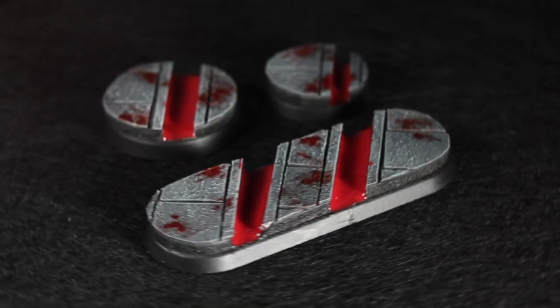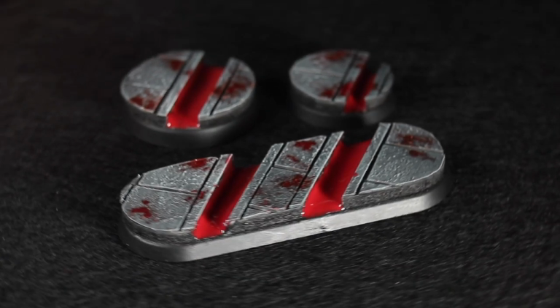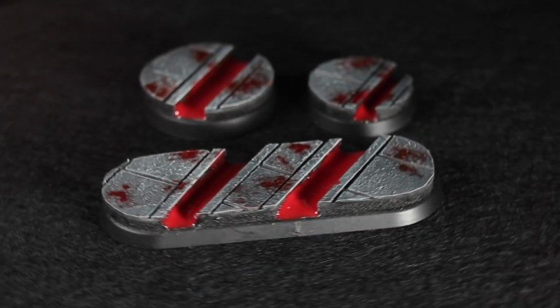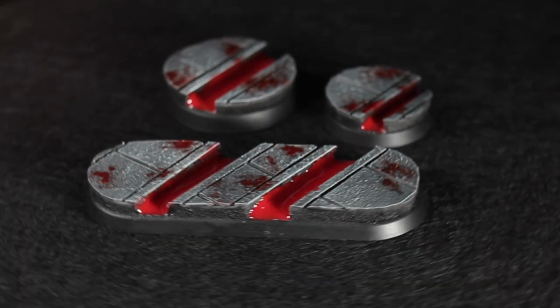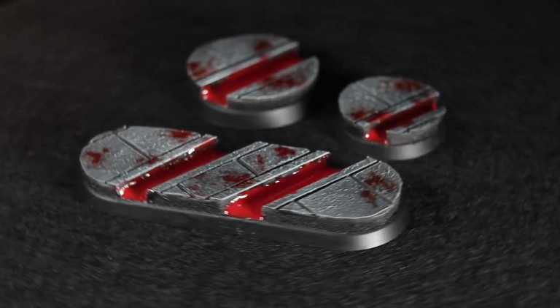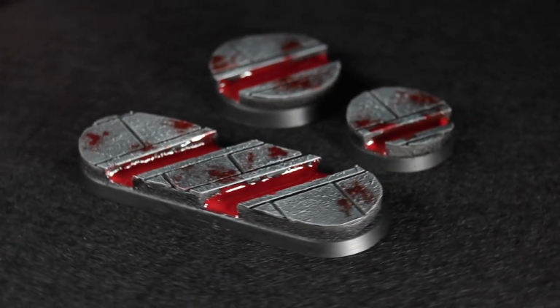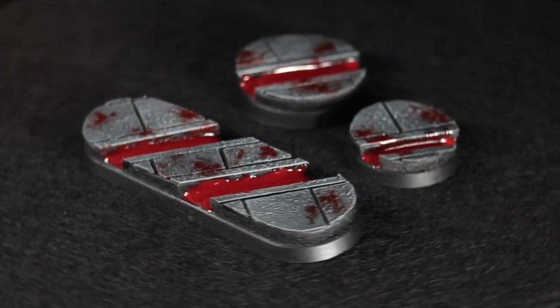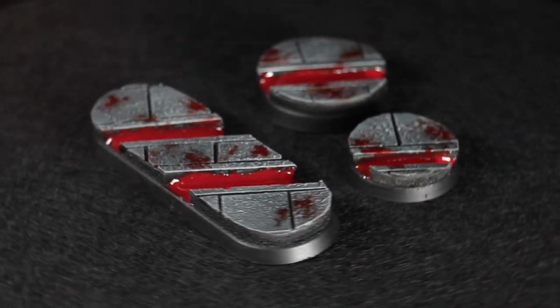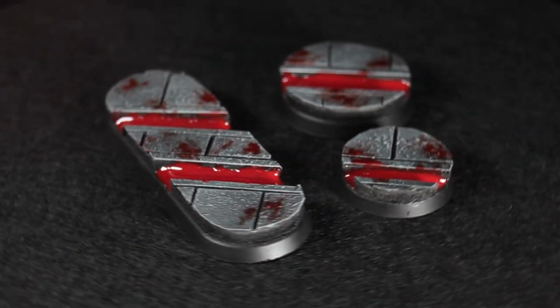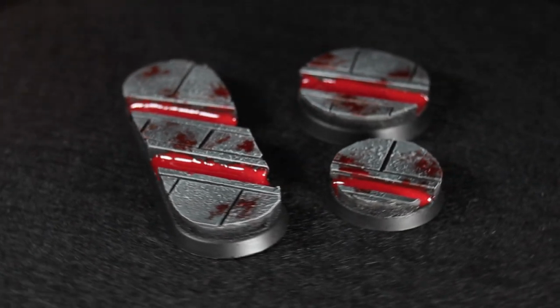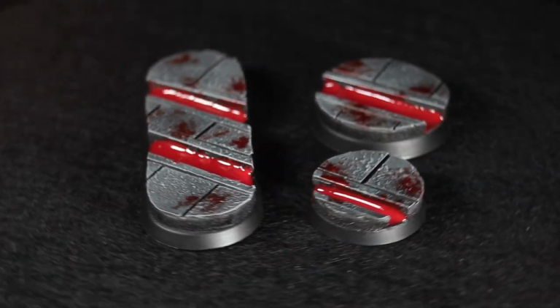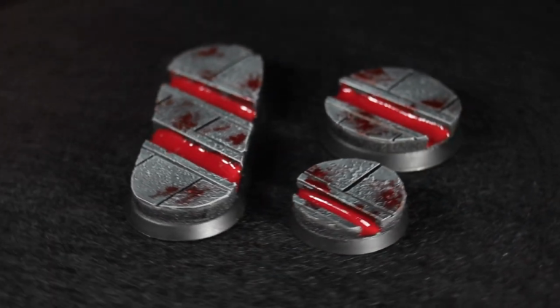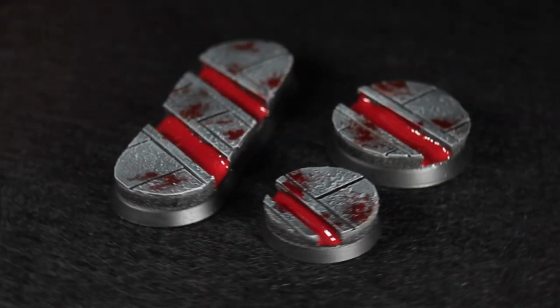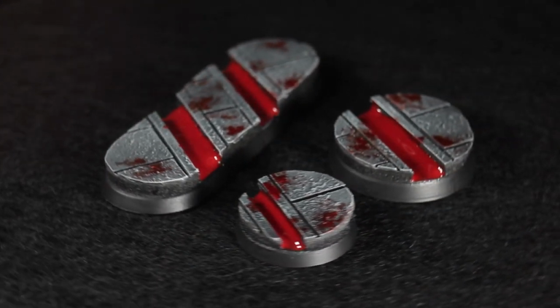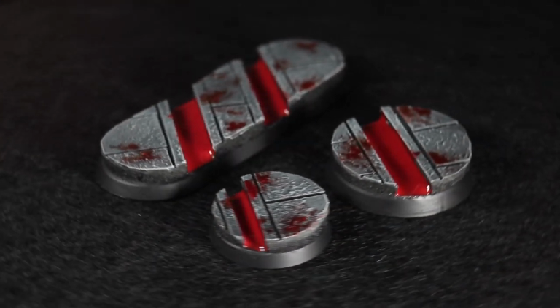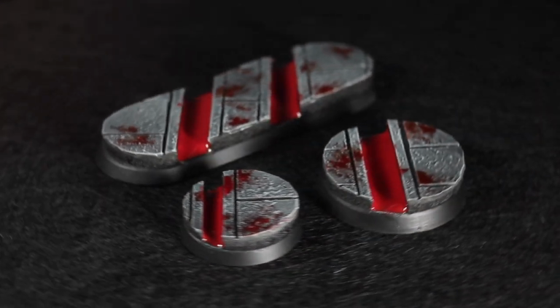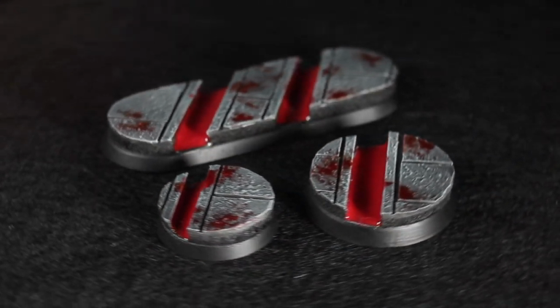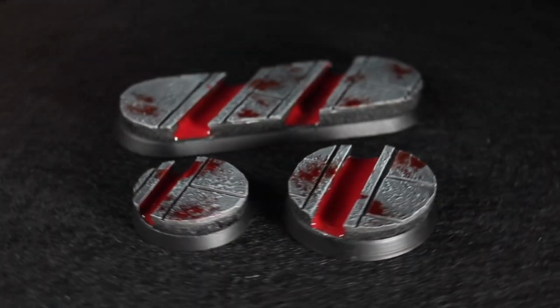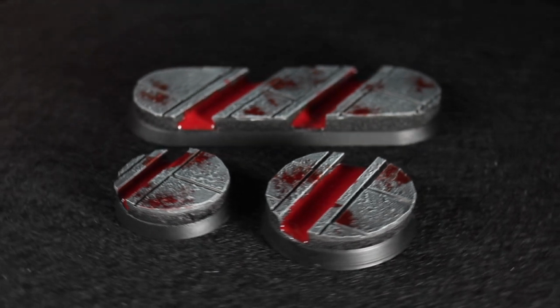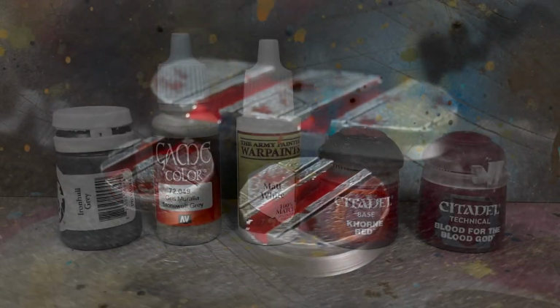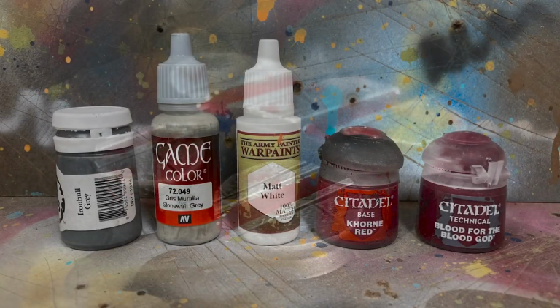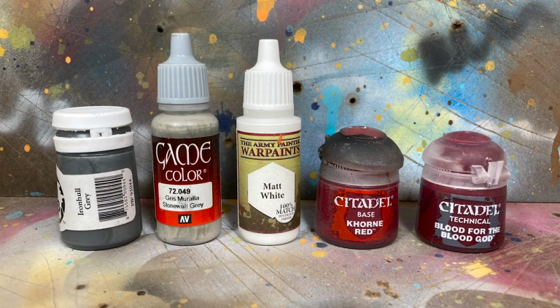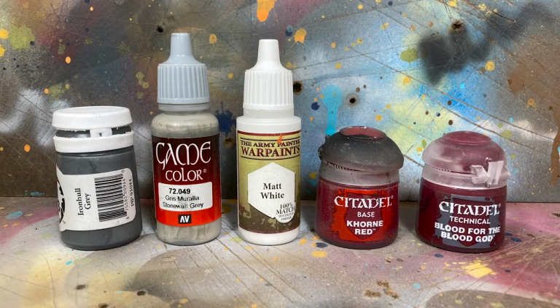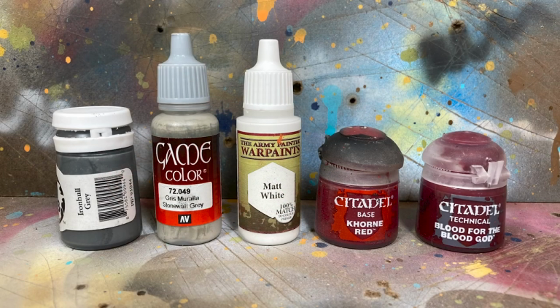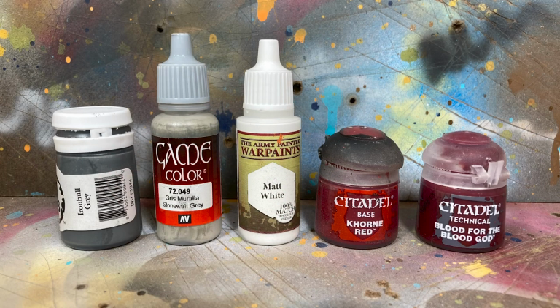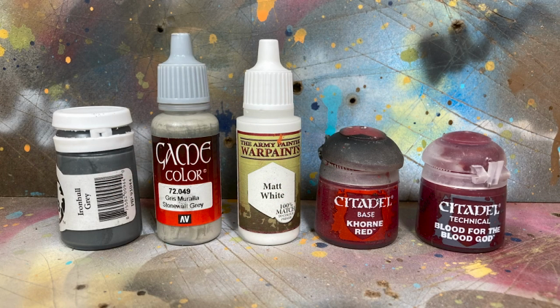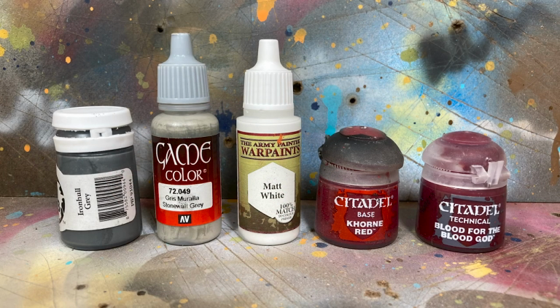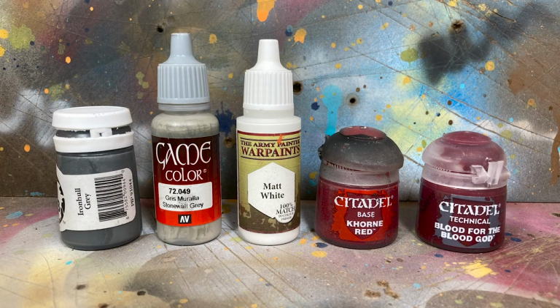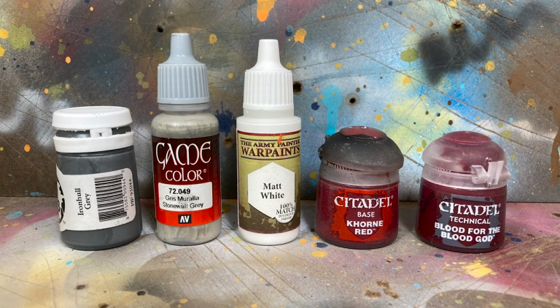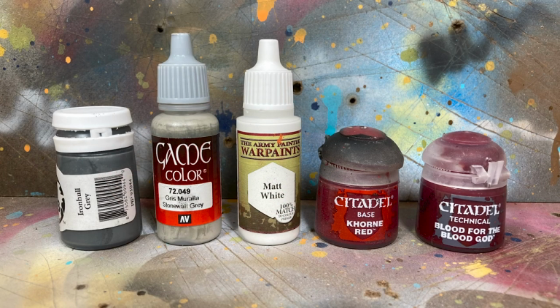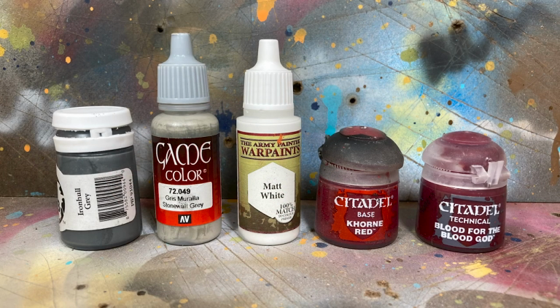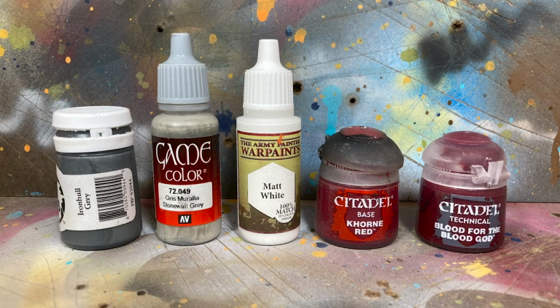Hey guys, Jay here. Welcome to Eons of Battle, and today I'm going to show you how to create some Chaos Blood Gutter bases. Here are the paints I'll be using. You can find a list of materials in the description below.